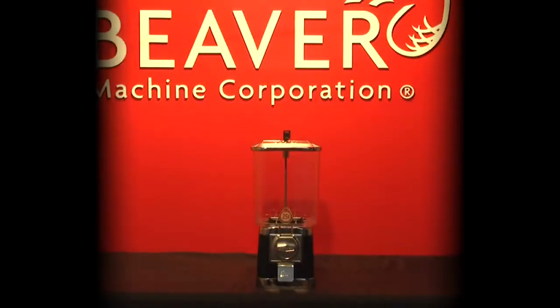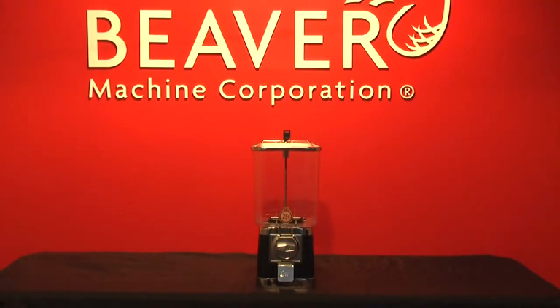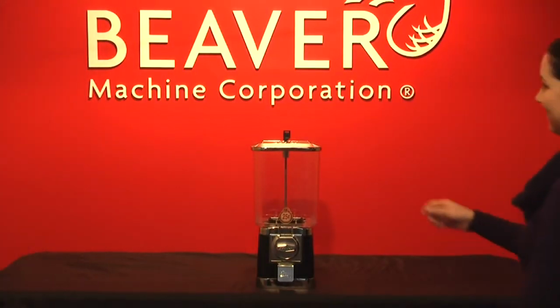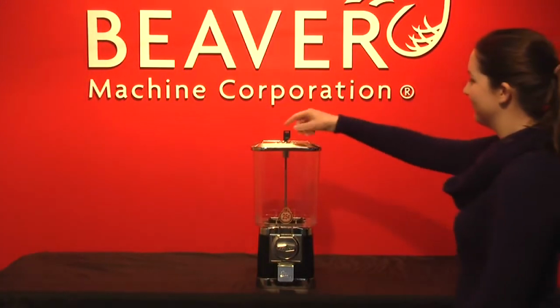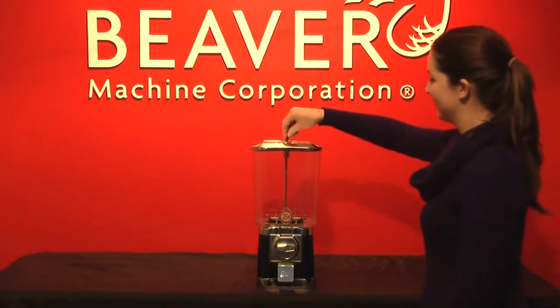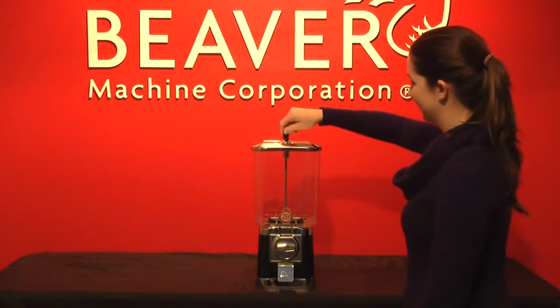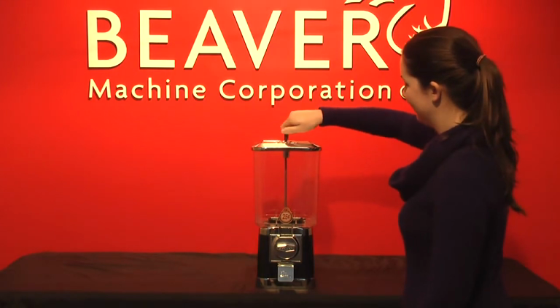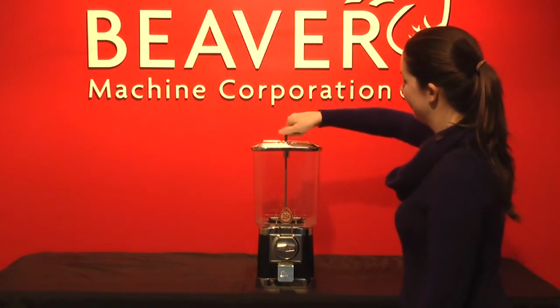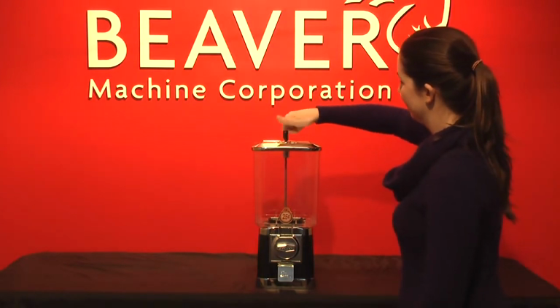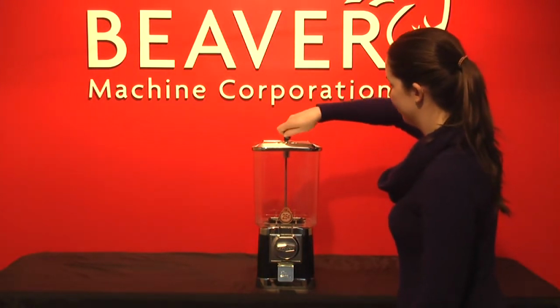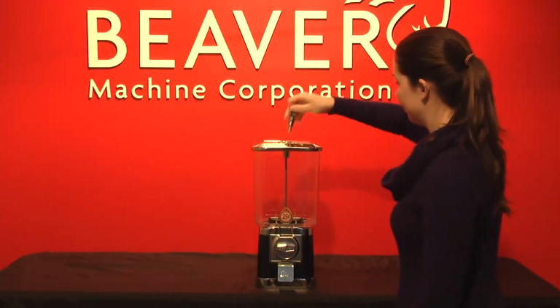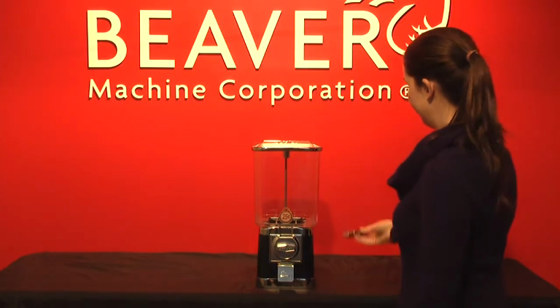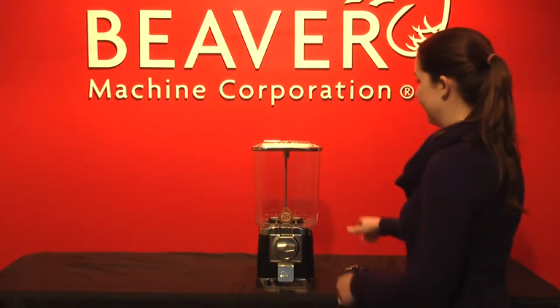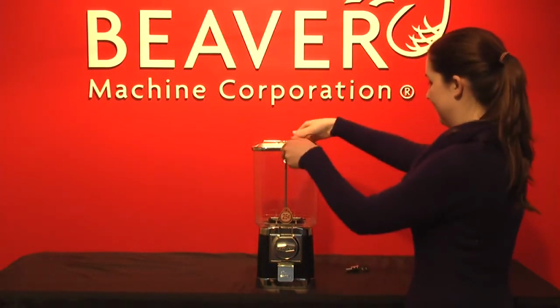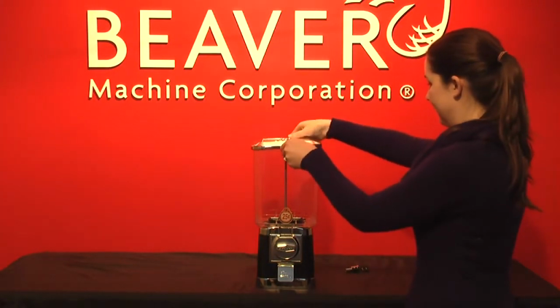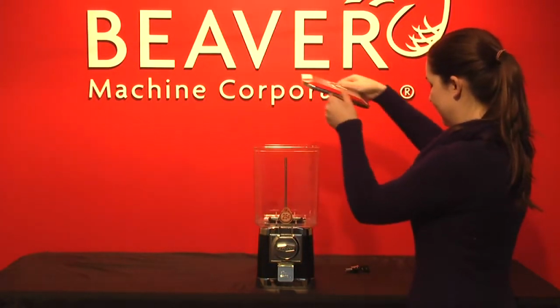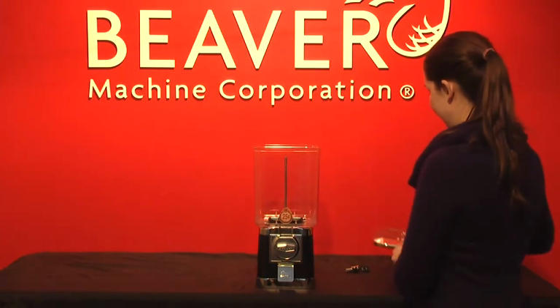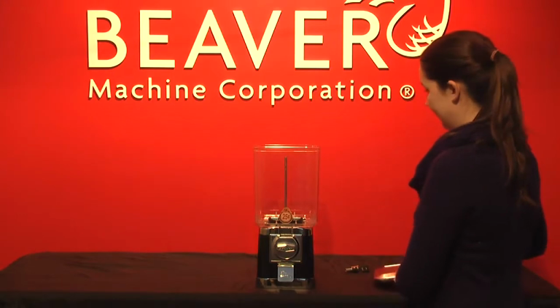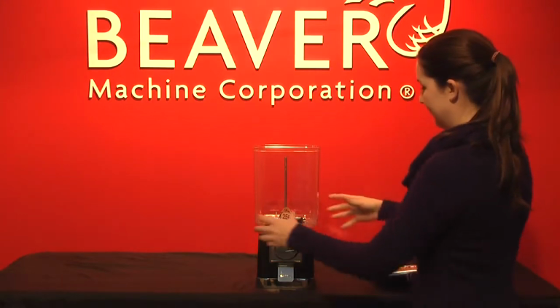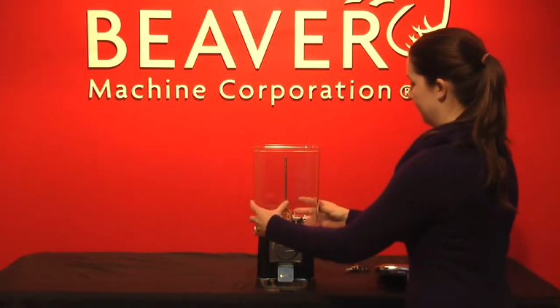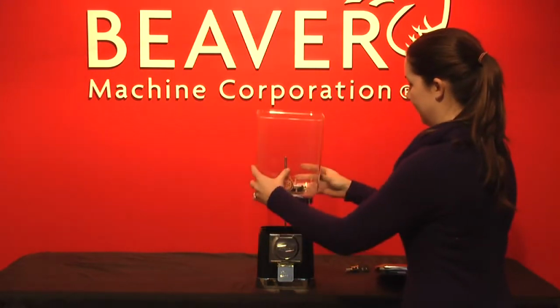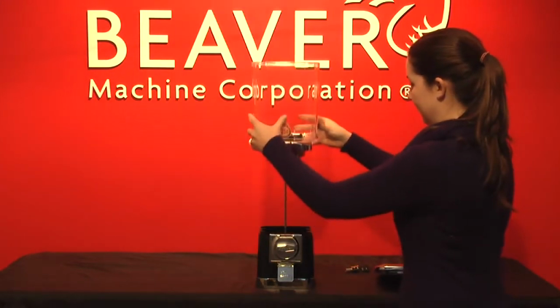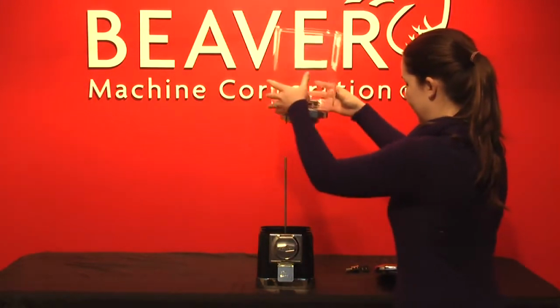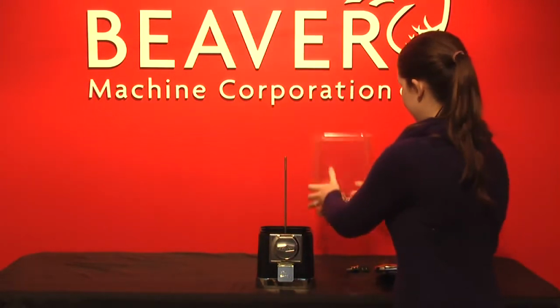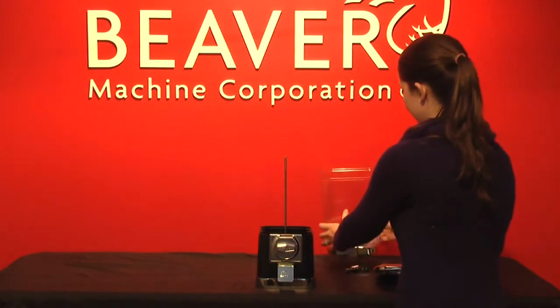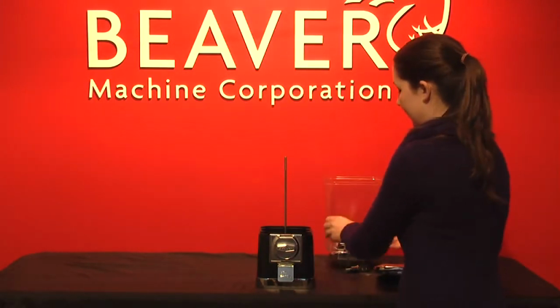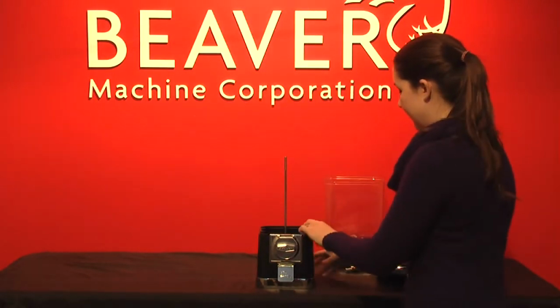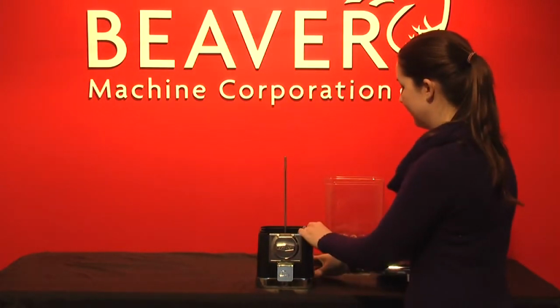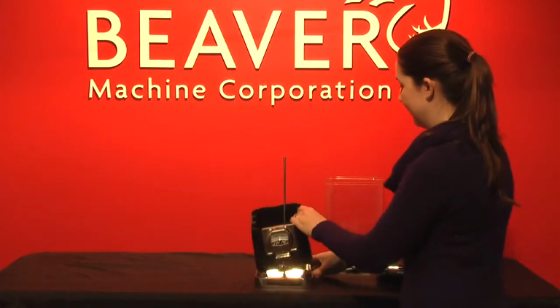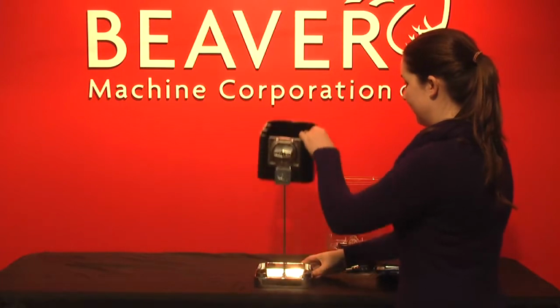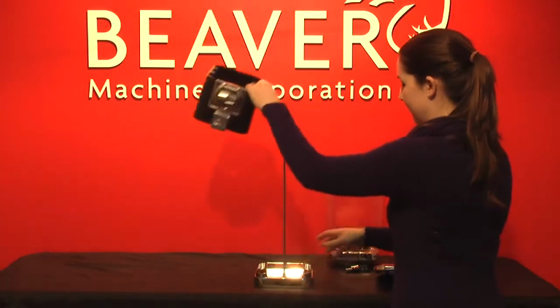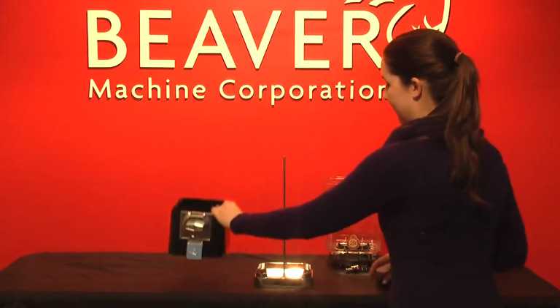Place the key in the lock and turn counter clockwise to remove the lock. Take the lid off and then remove the service head. Take the body out of the base and your machine is ready to mount on your stand.